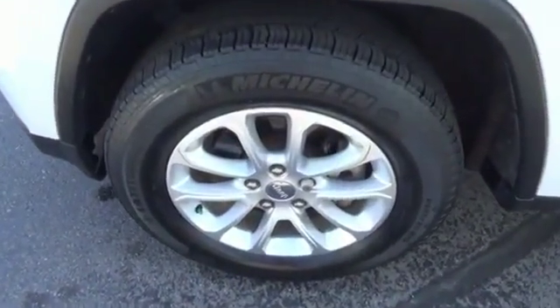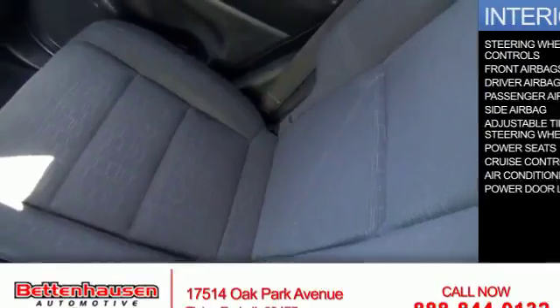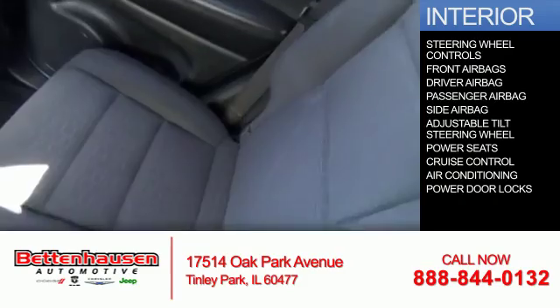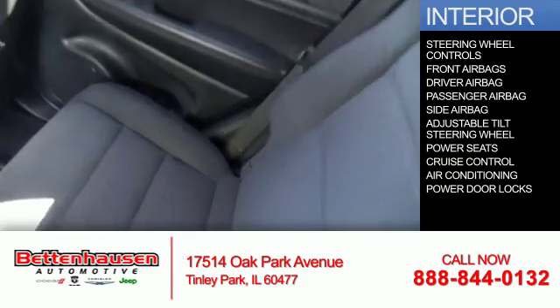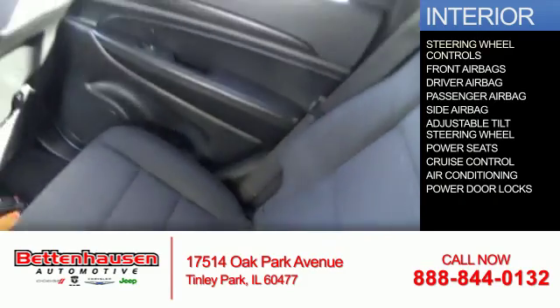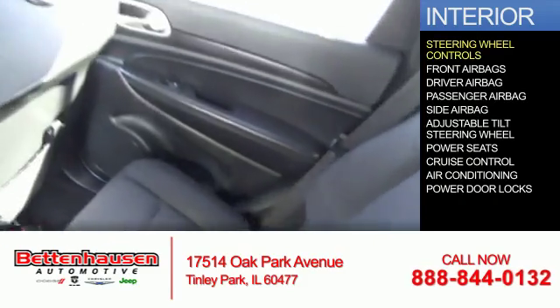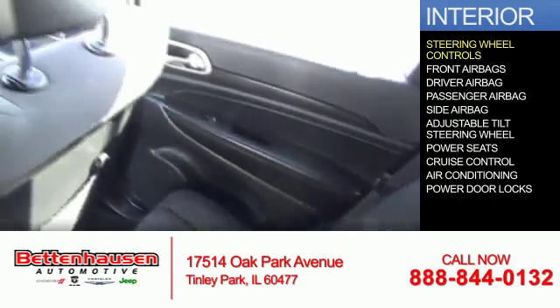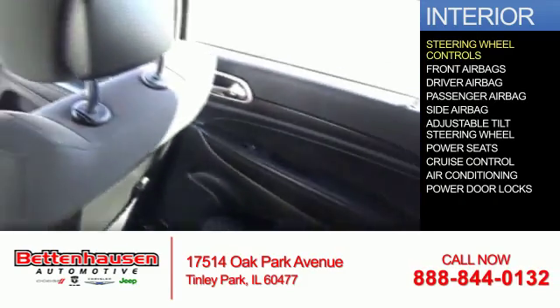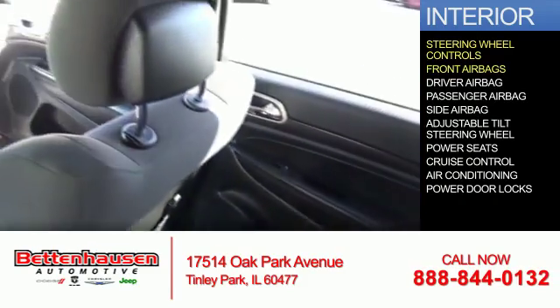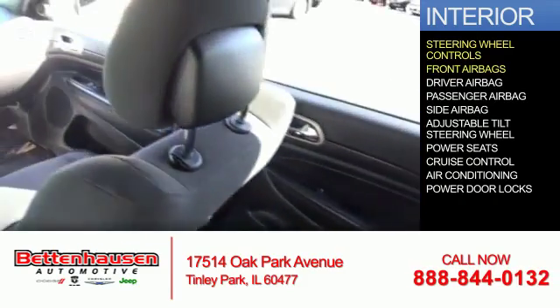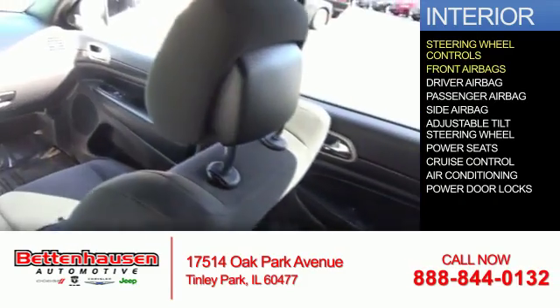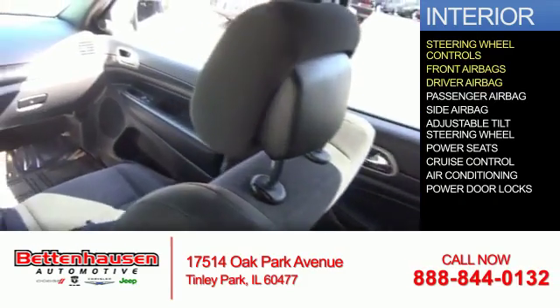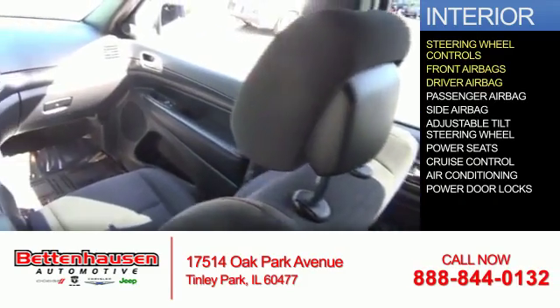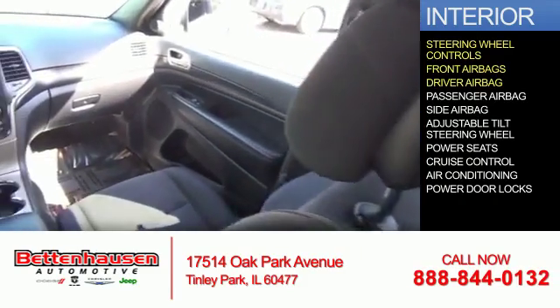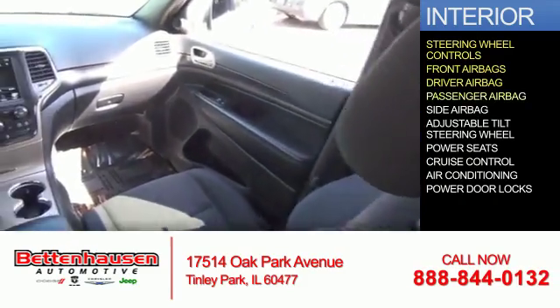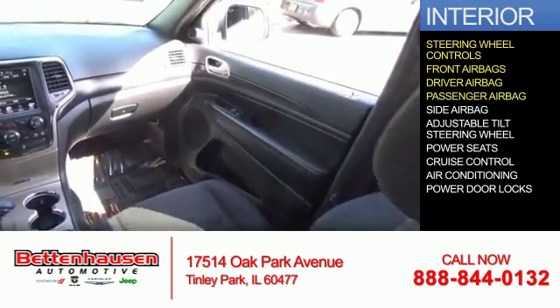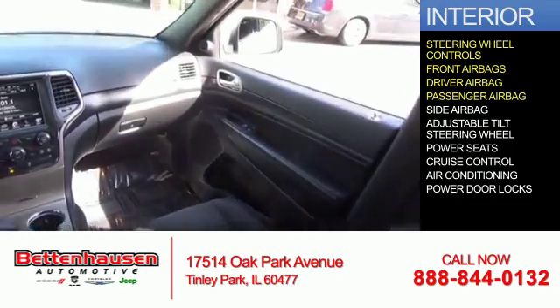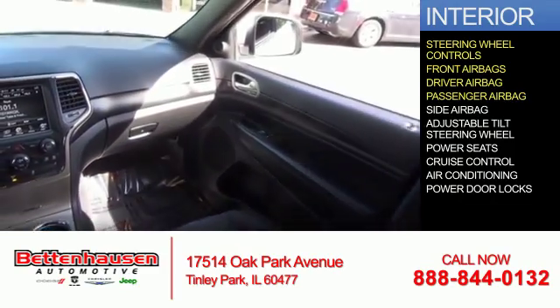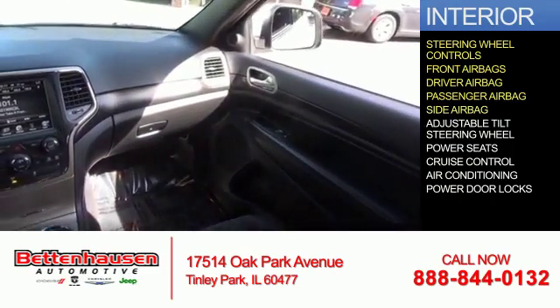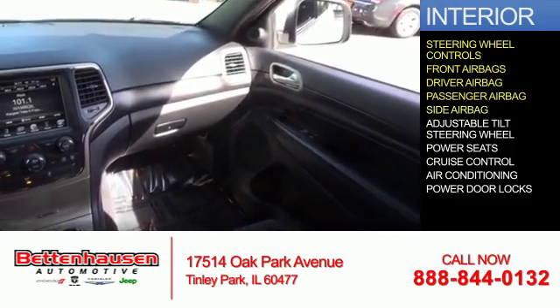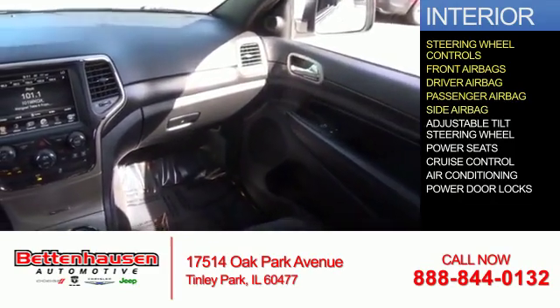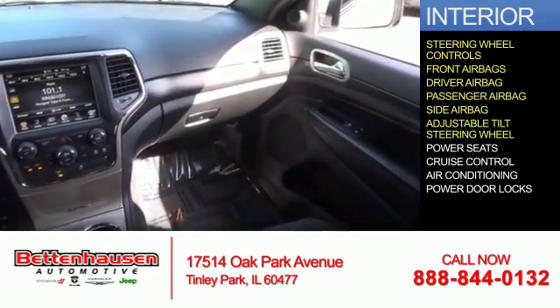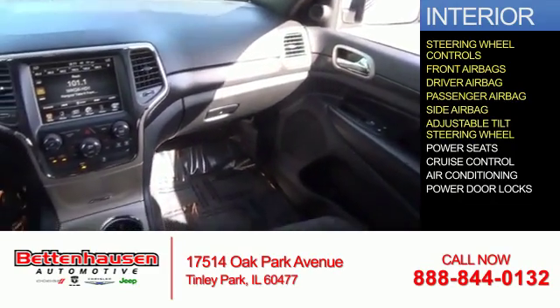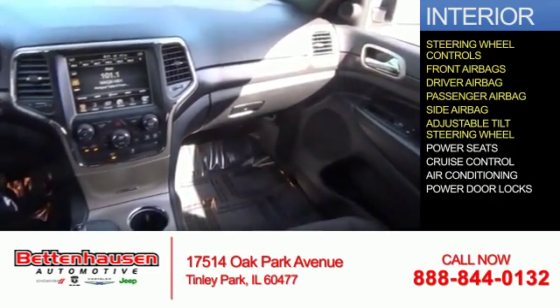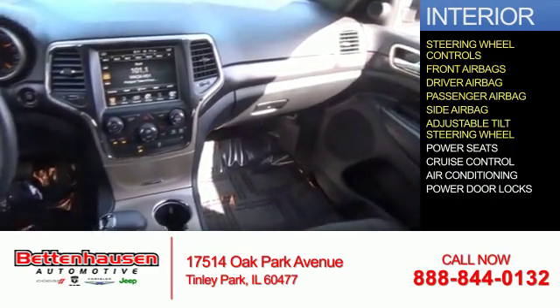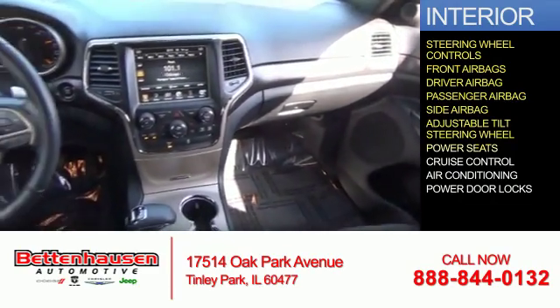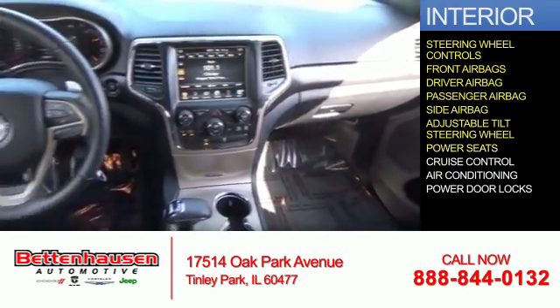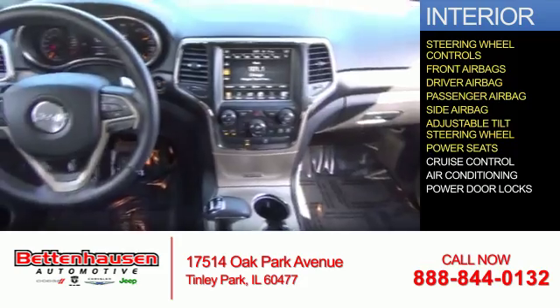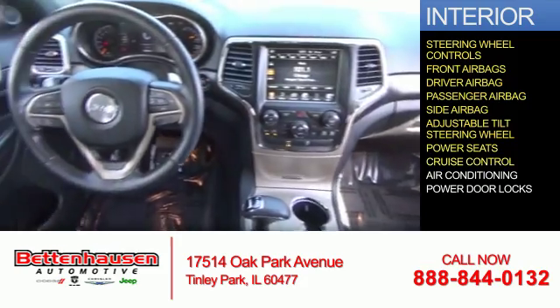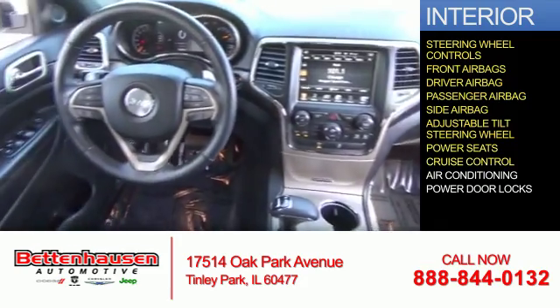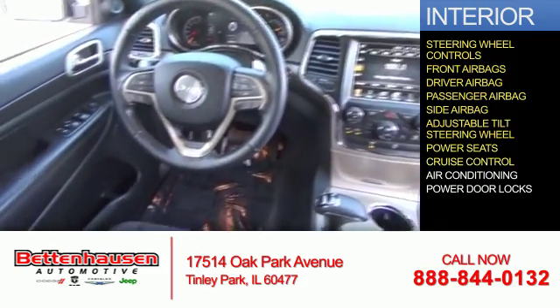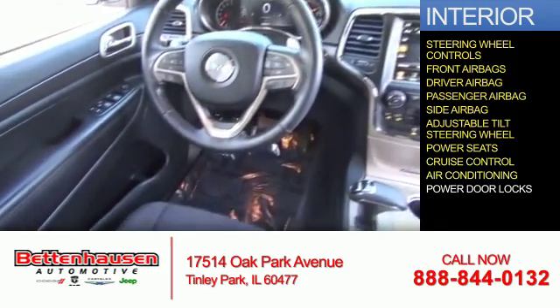Inside, you'll find steering wheel controls, front airbags, a driver airbag, a passenger airbag, side airbags, an adjustable tilt steering wheel, power seats, cruise control, and air conditioning.